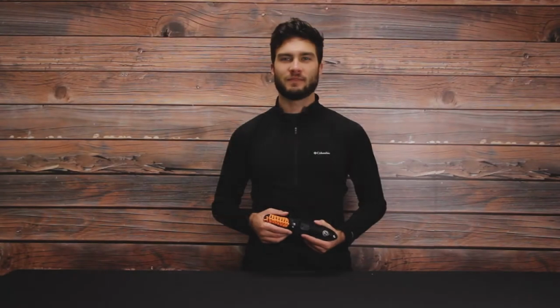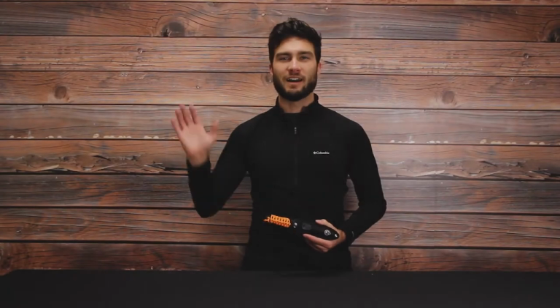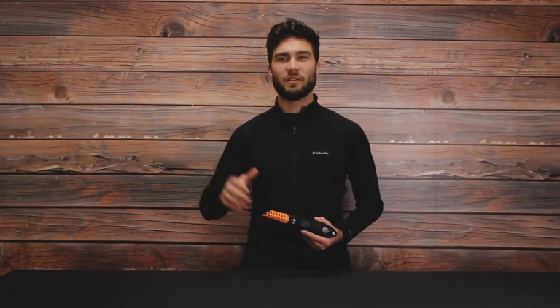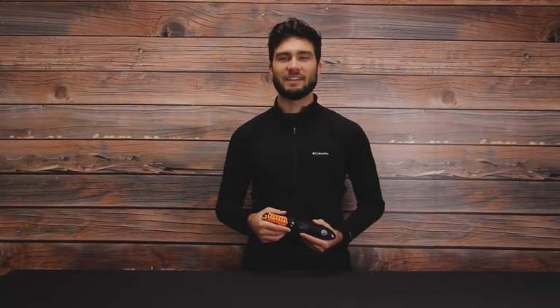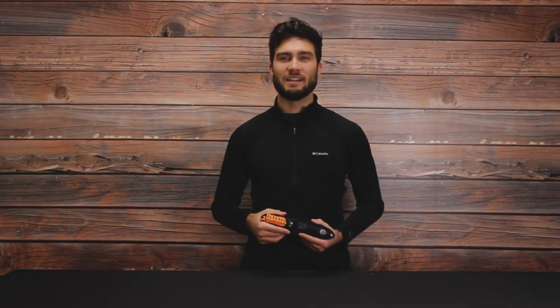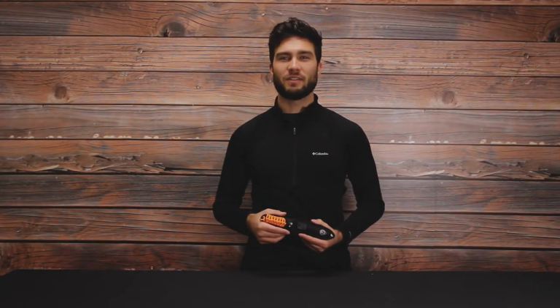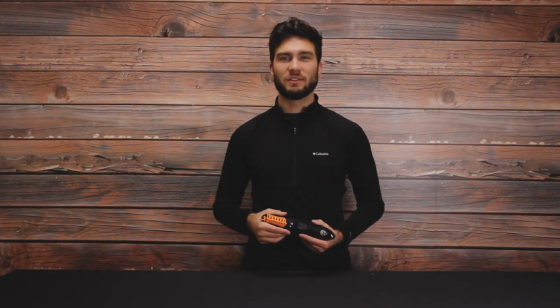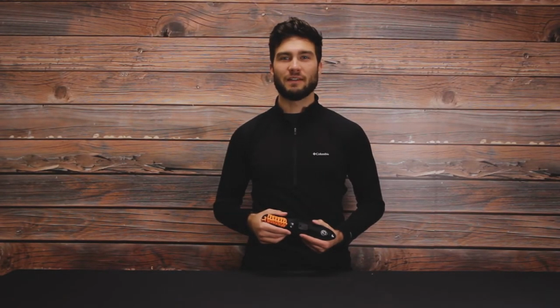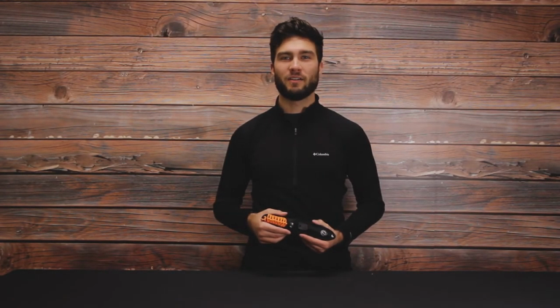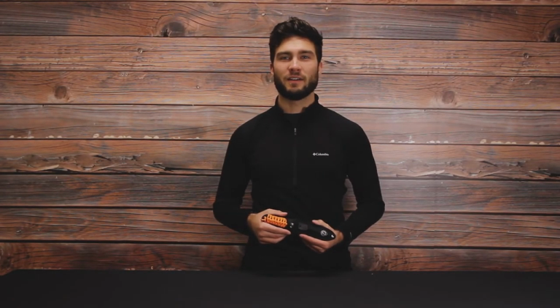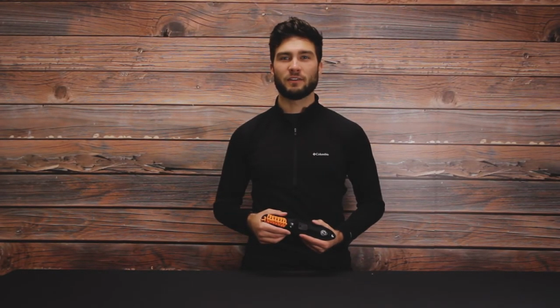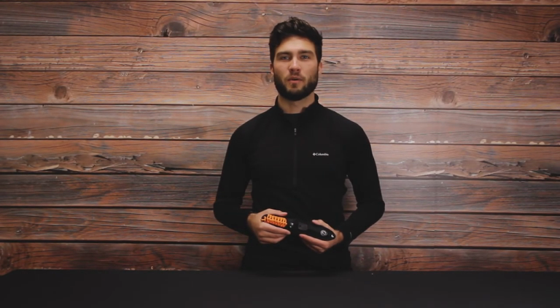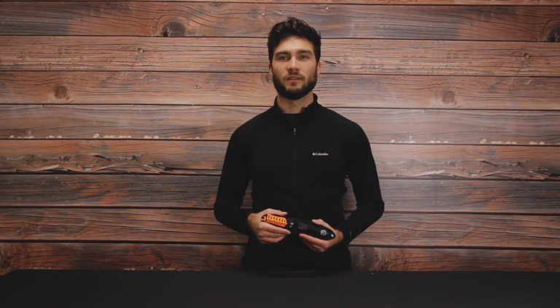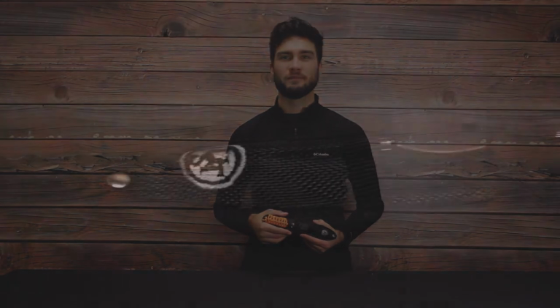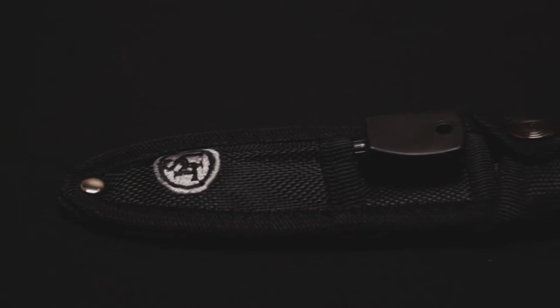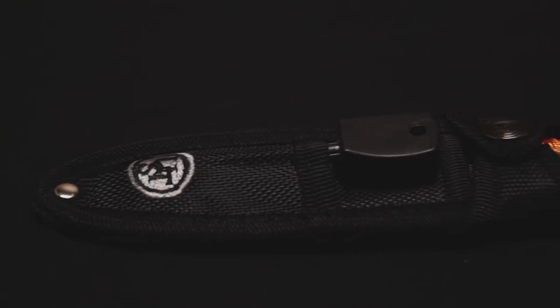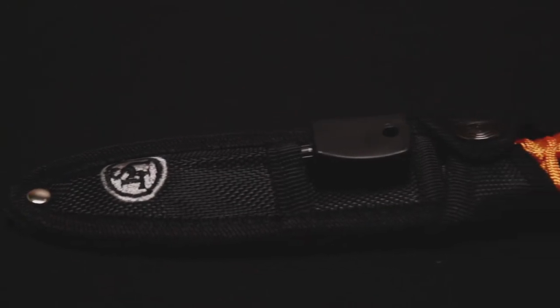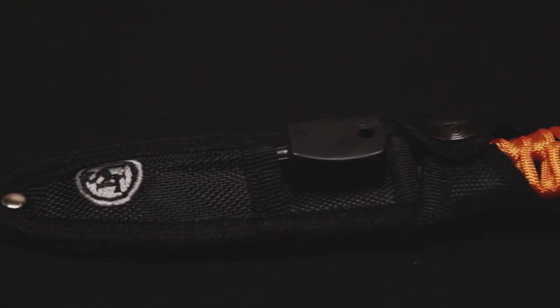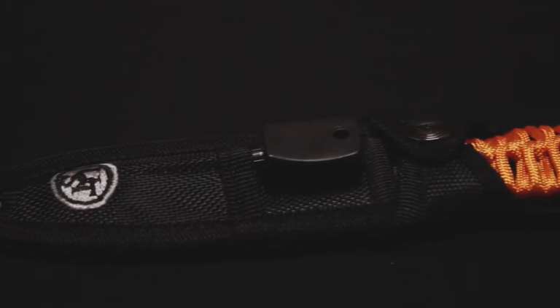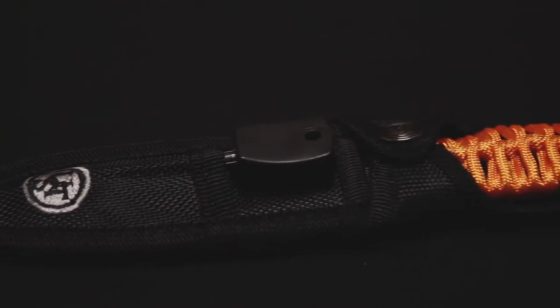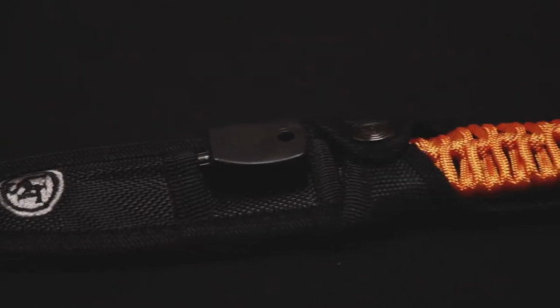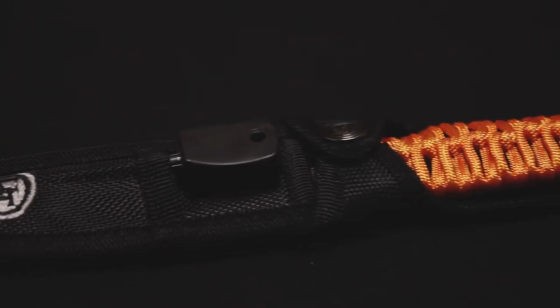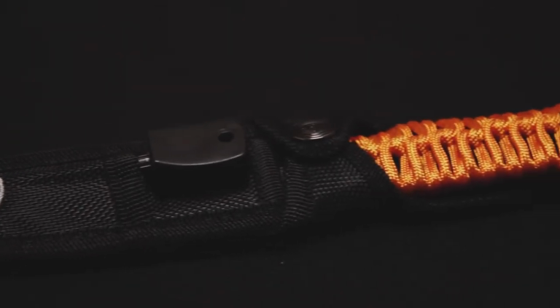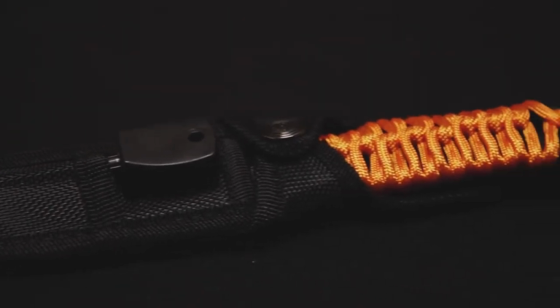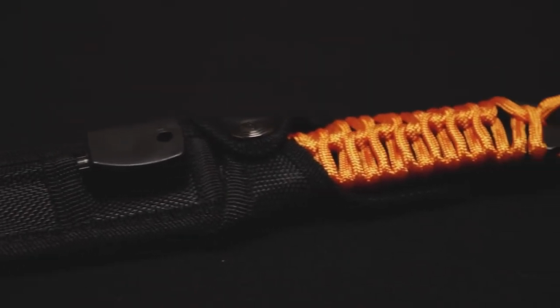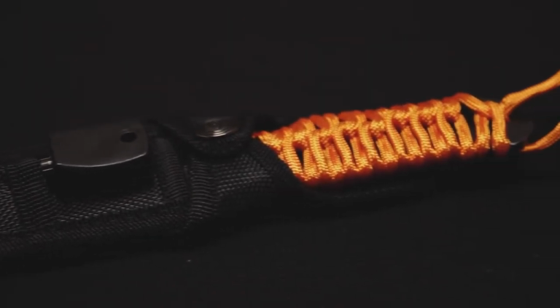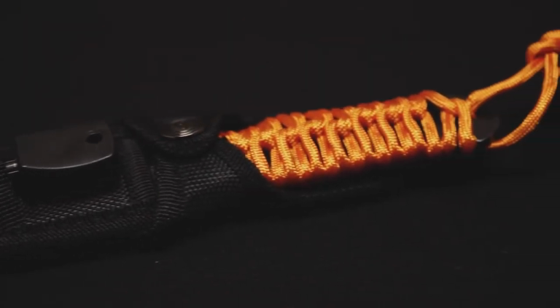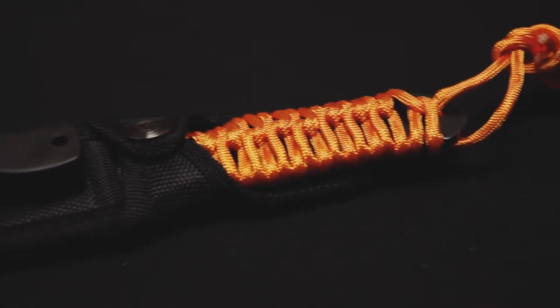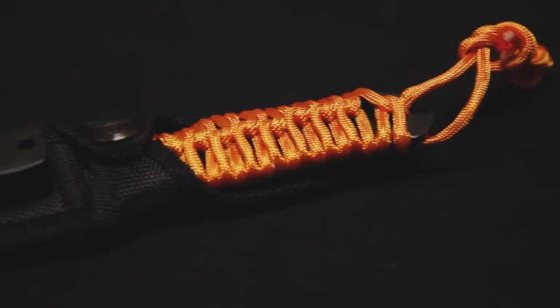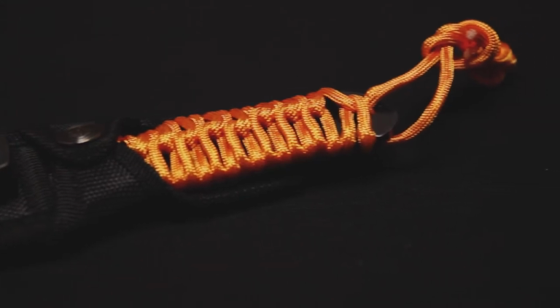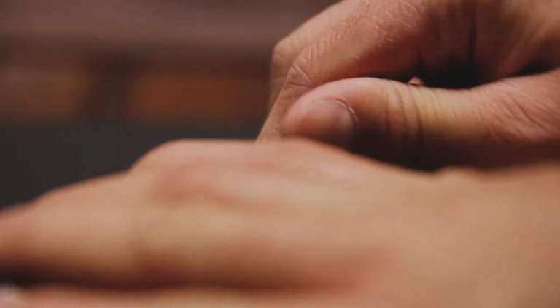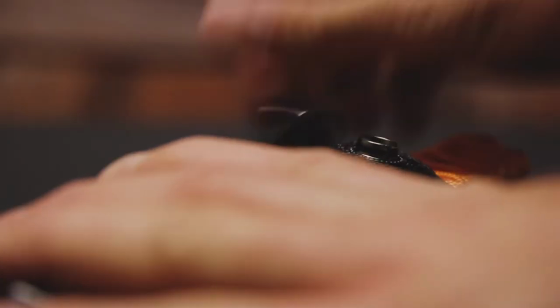Hi, I'm Dre with ACK, and I'm here with the Ultimate Survival Para Knife FS 4.0. The Para Knife FS is a simple, rugged knife with a foolproof design and some neat extra features that'll make this a no-brainer for campers and outdoor enthusiasts.